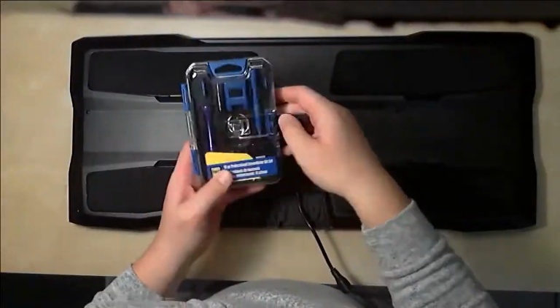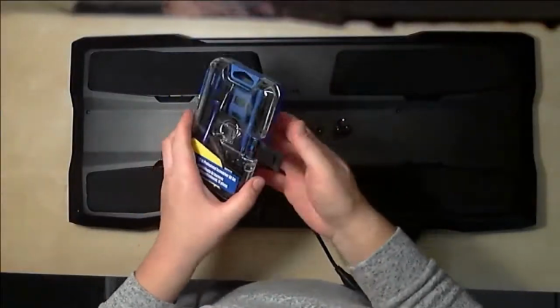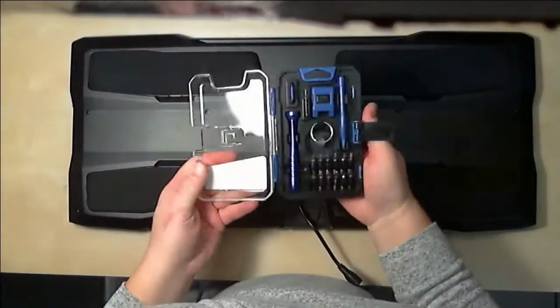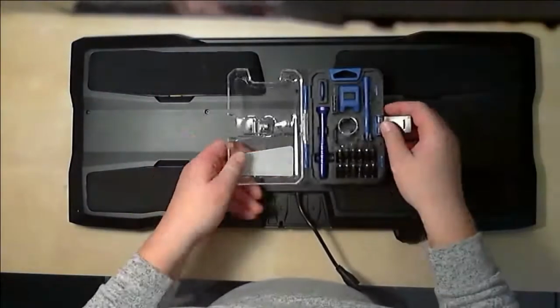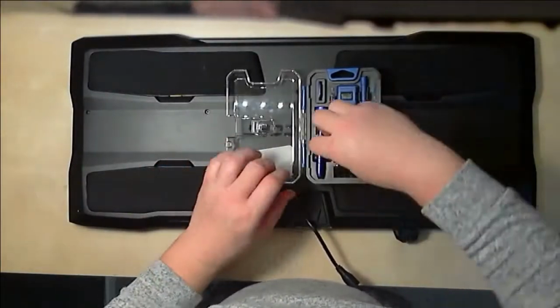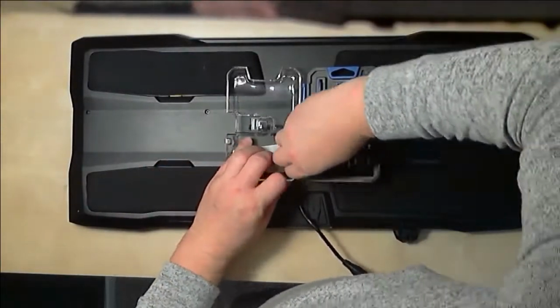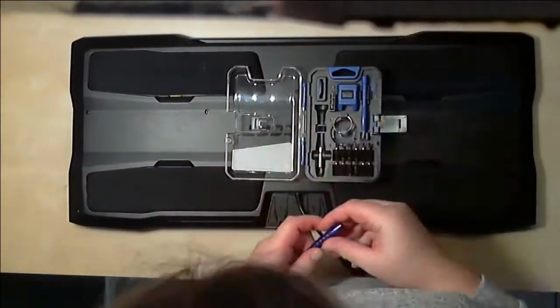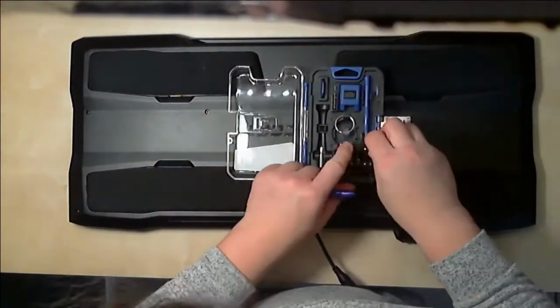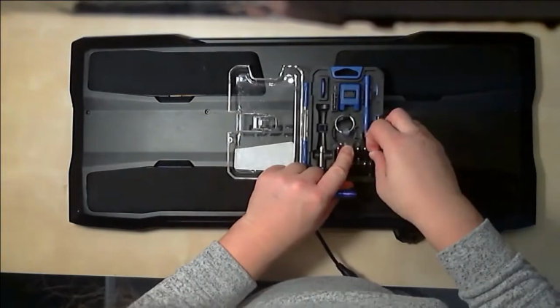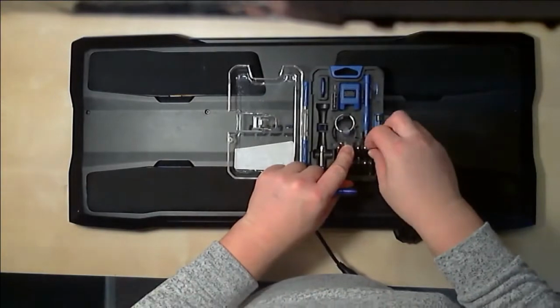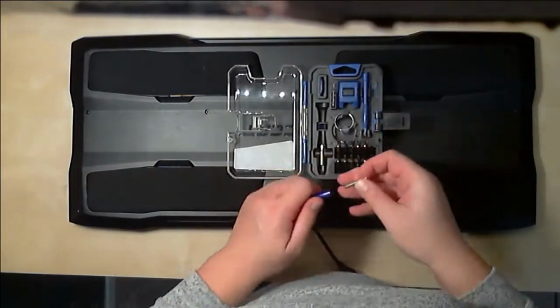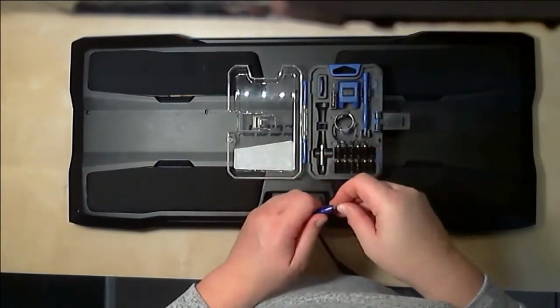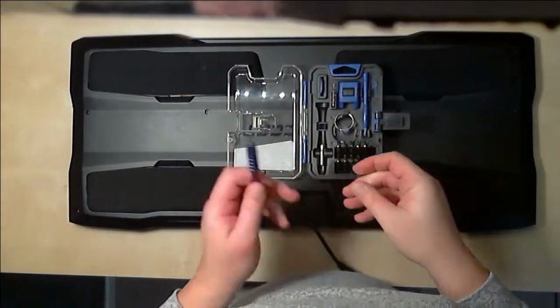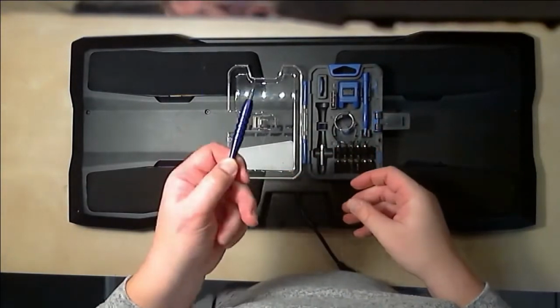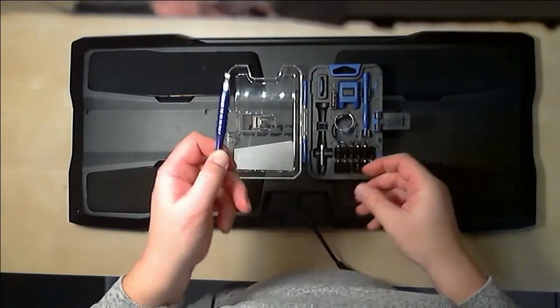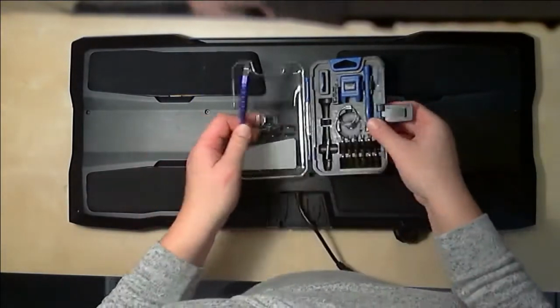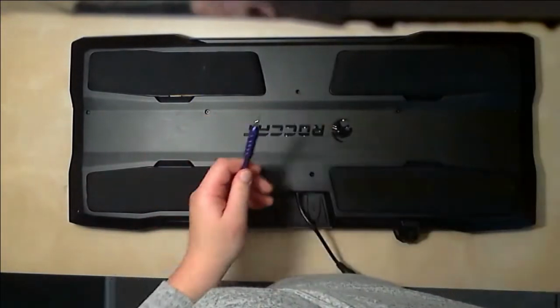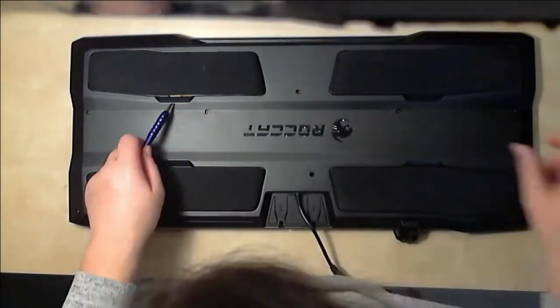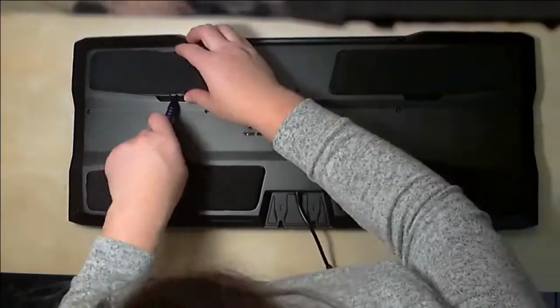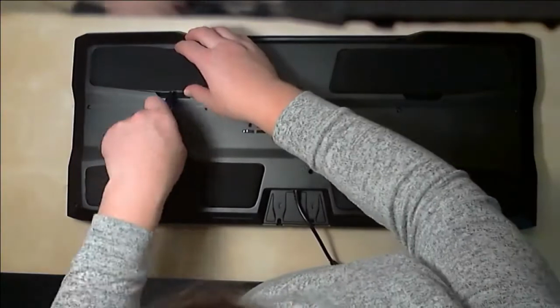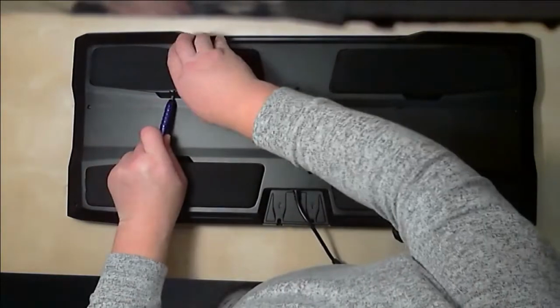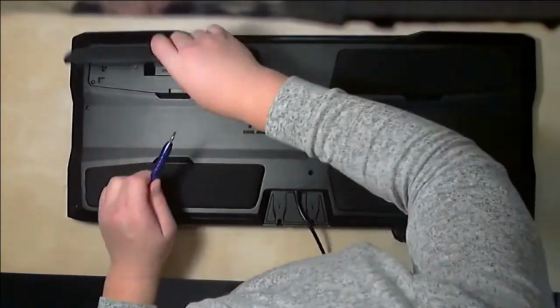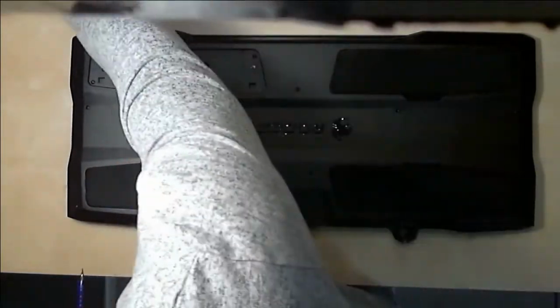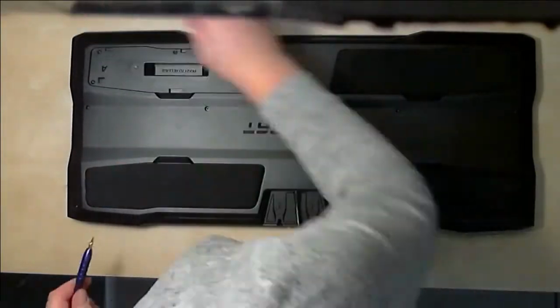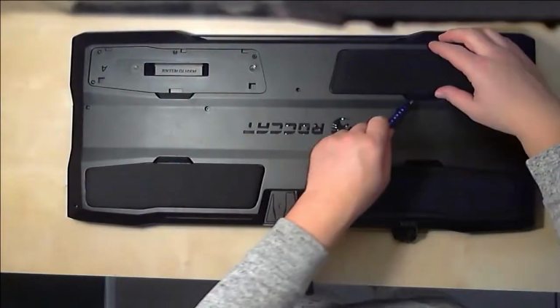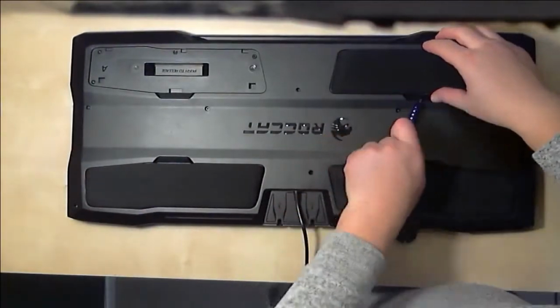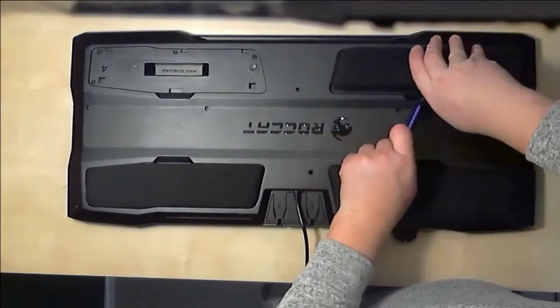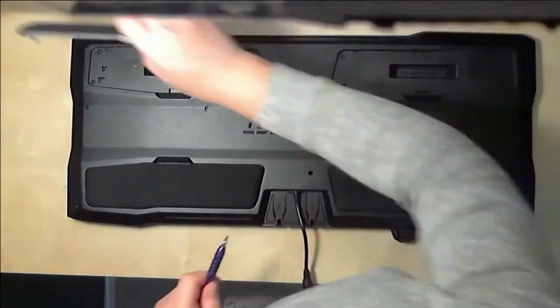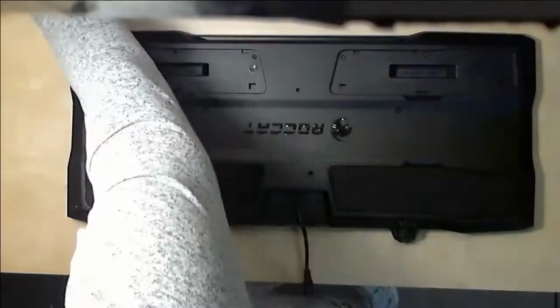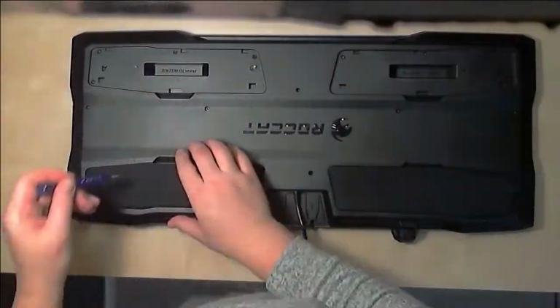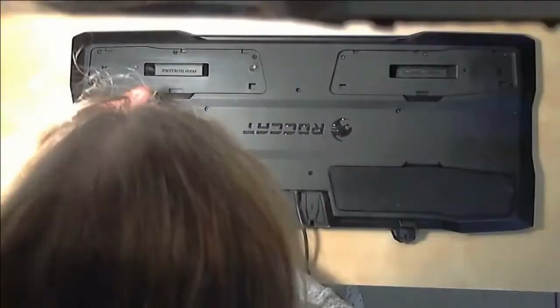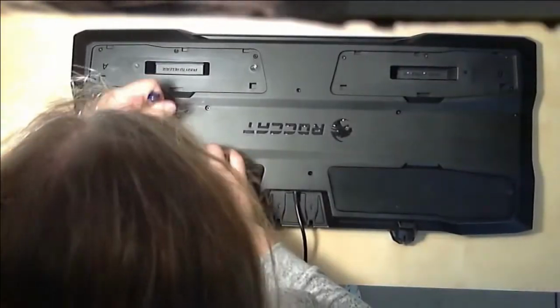So I'm just grabbing a quick toolkit — small flathead. This is pretty quick because I've run this video at double time. It's pretty boring to watch me take 15 minutes to pull a keyboard apart.